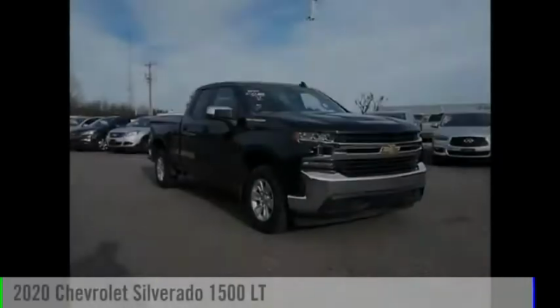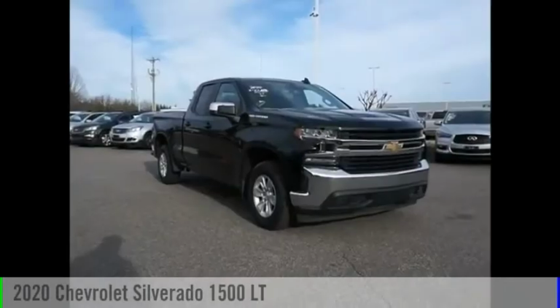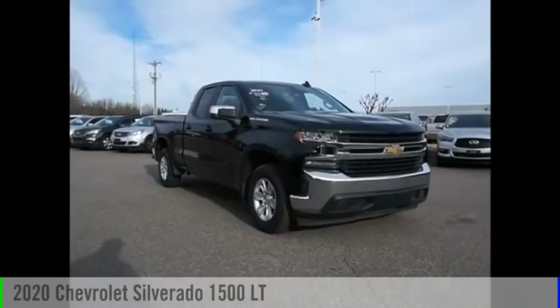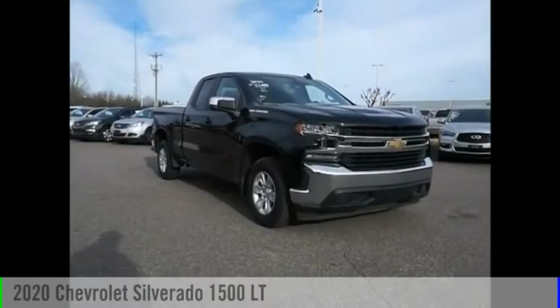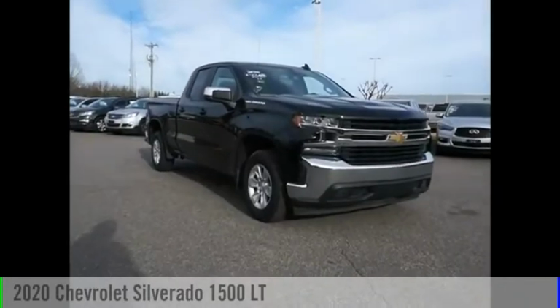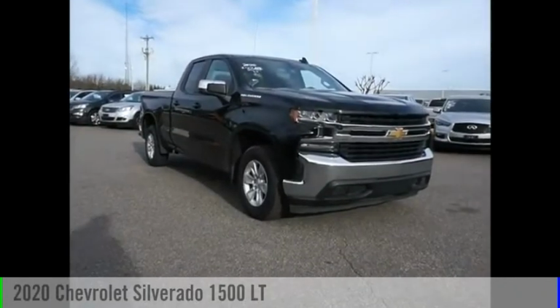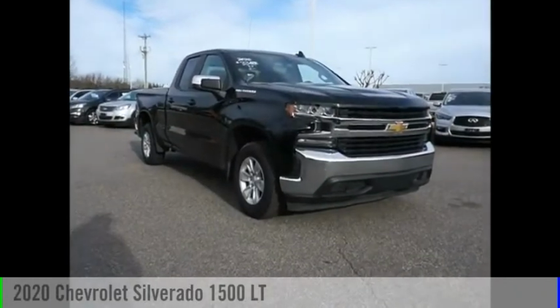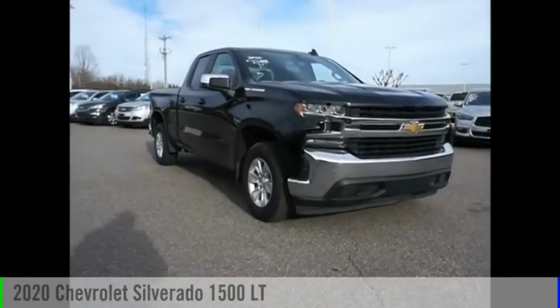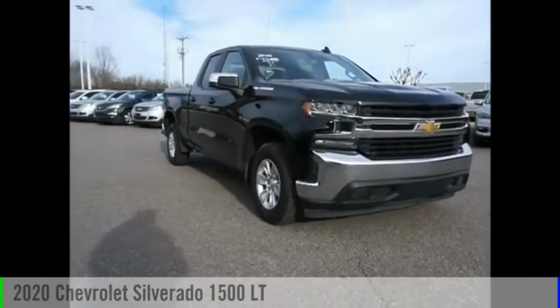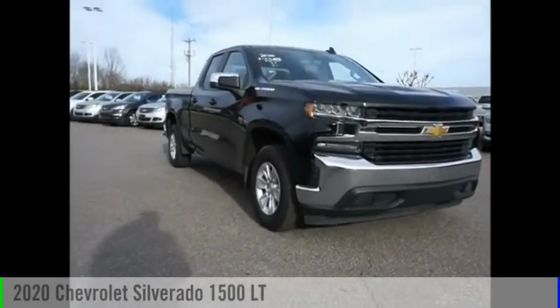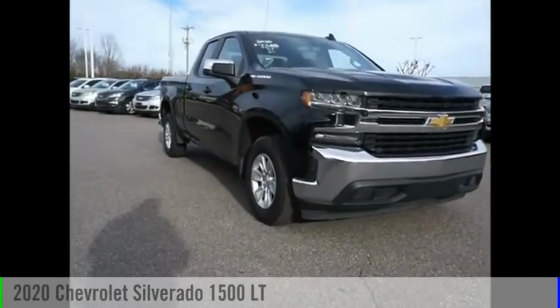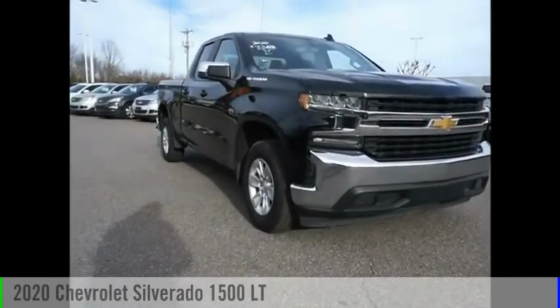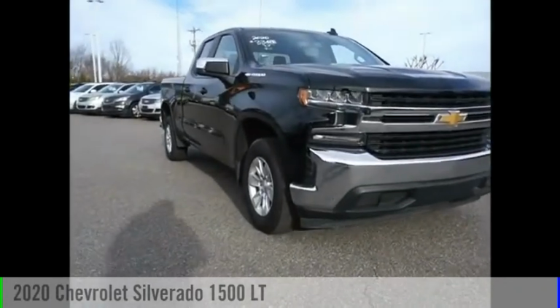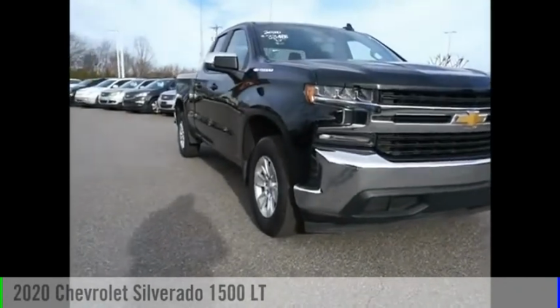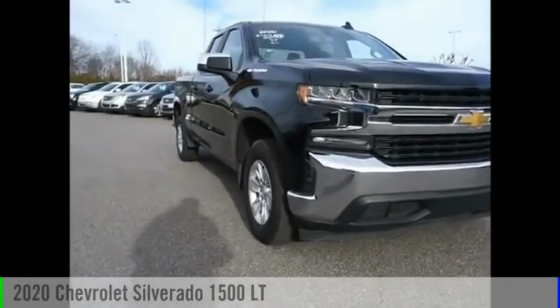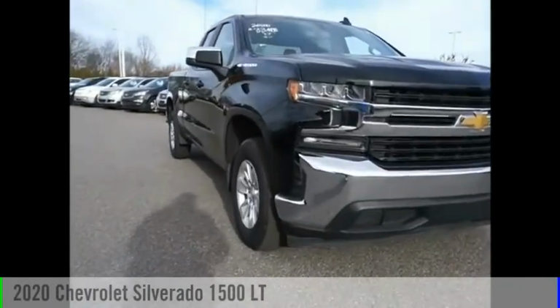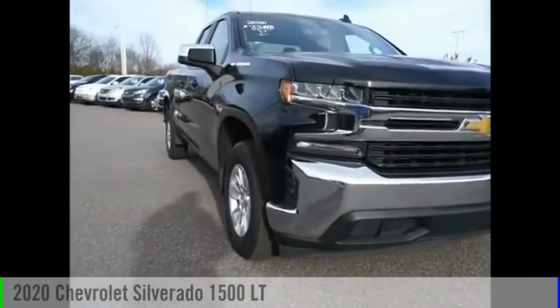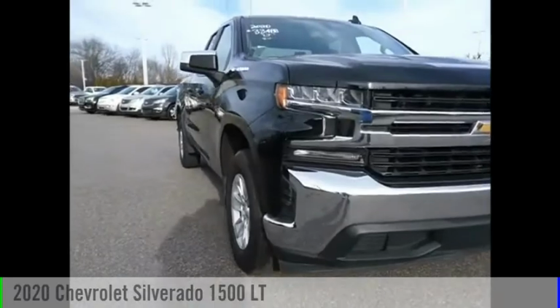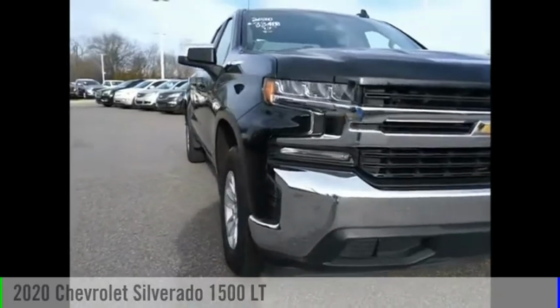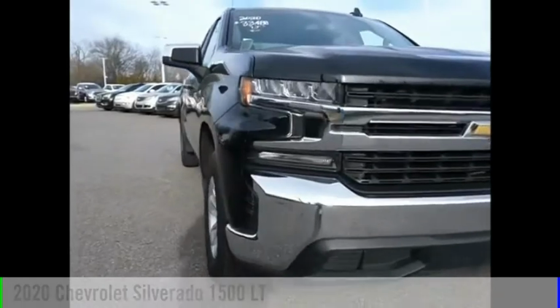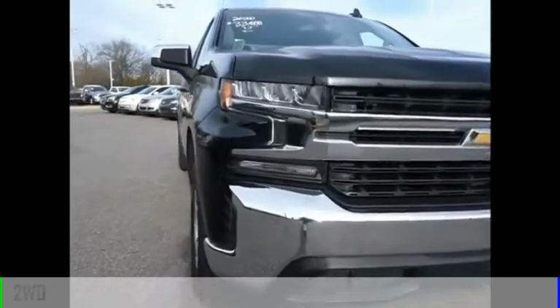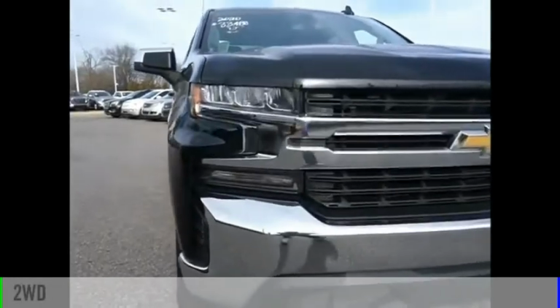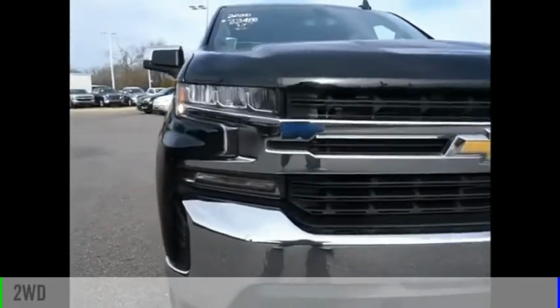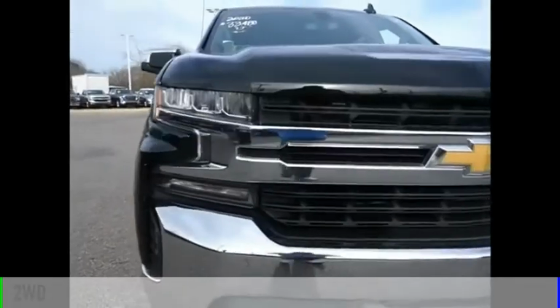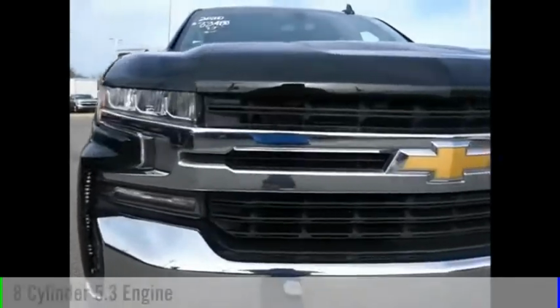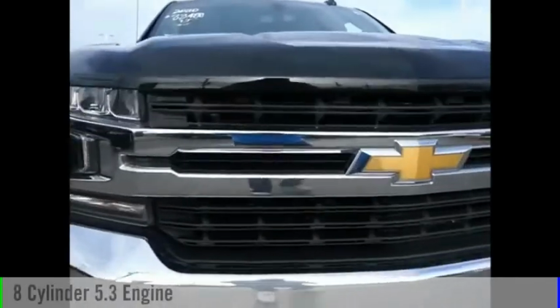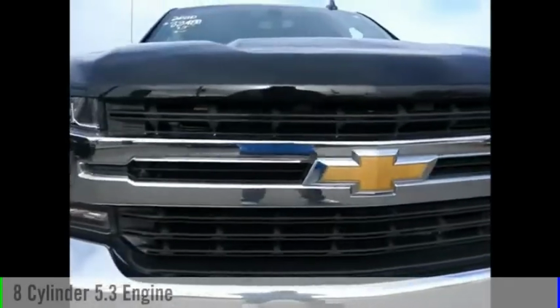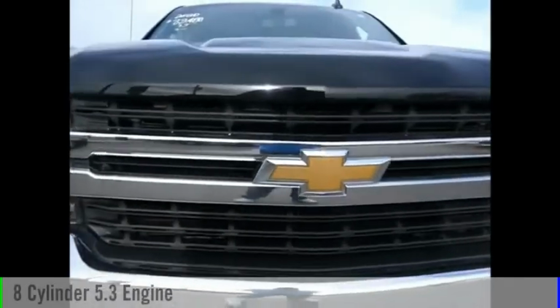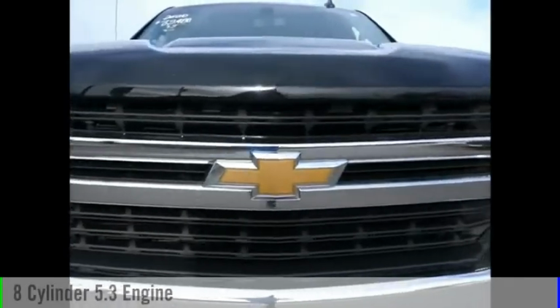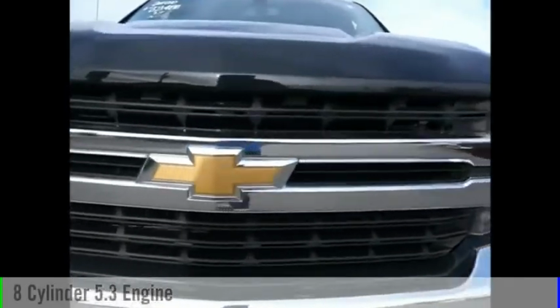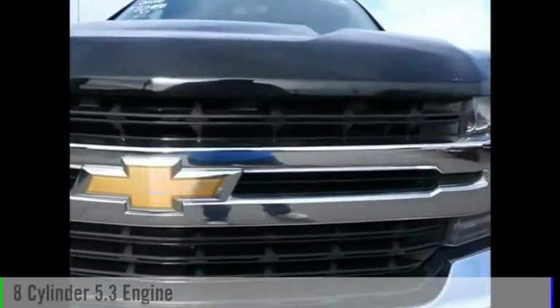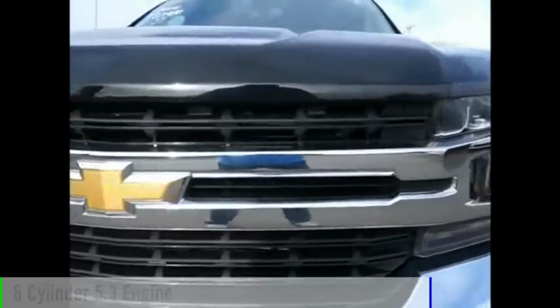You are going to love the 2020 Silverado 1500. This vehicle is powered by a two-wheel drive, eight-cylinder, 5.3-liter engine.